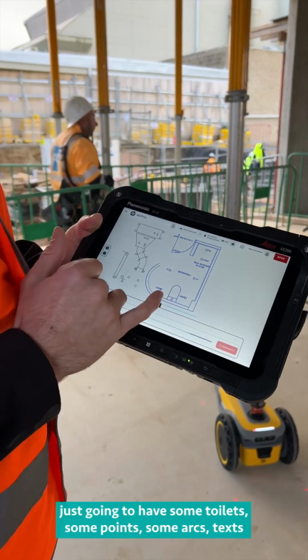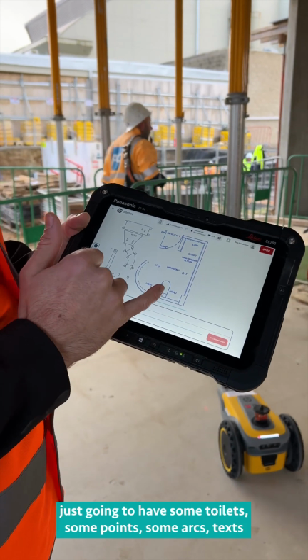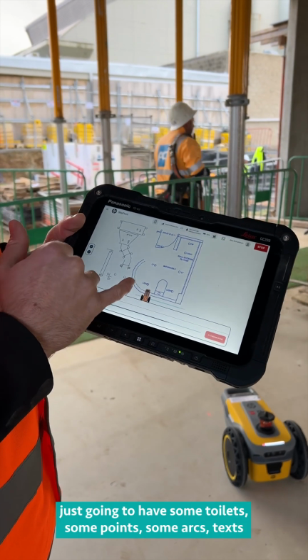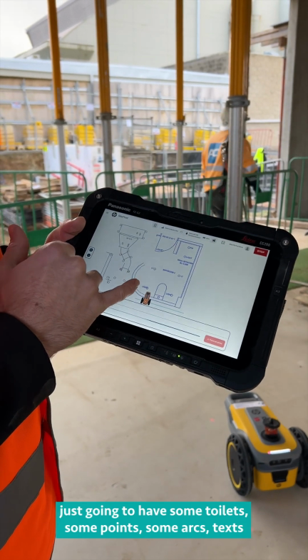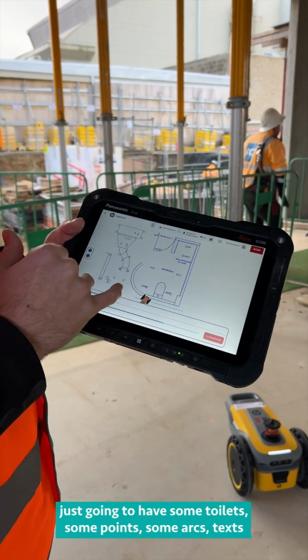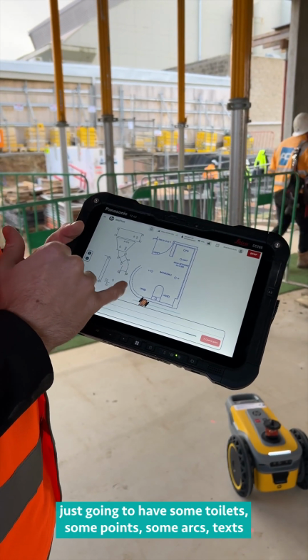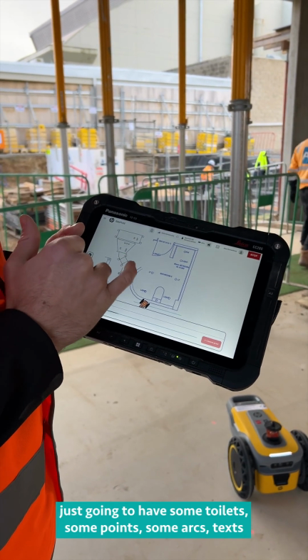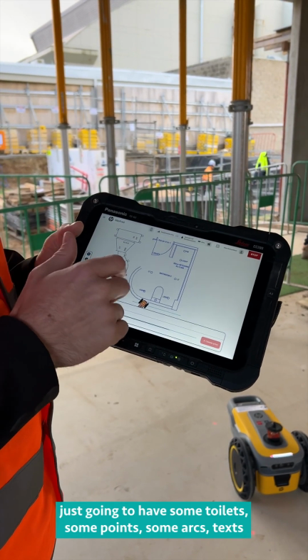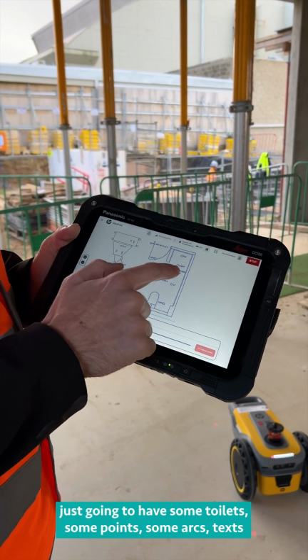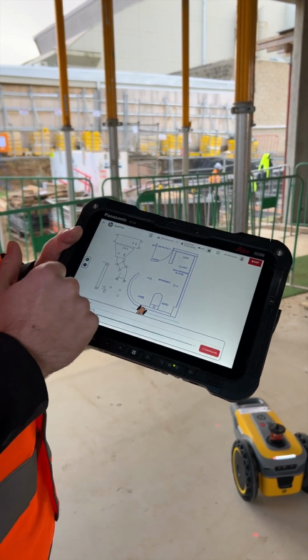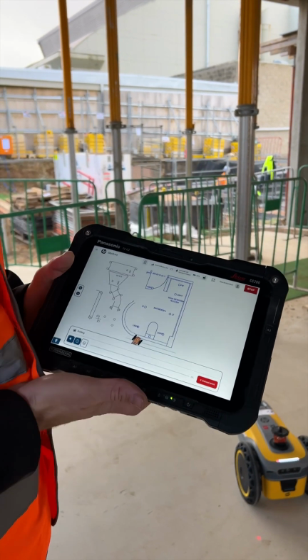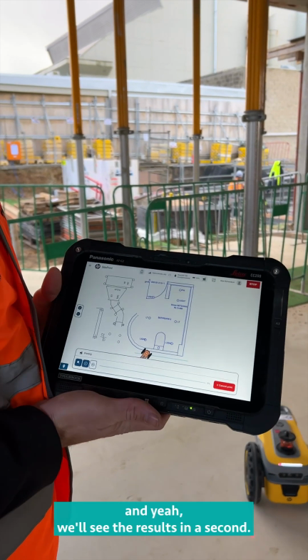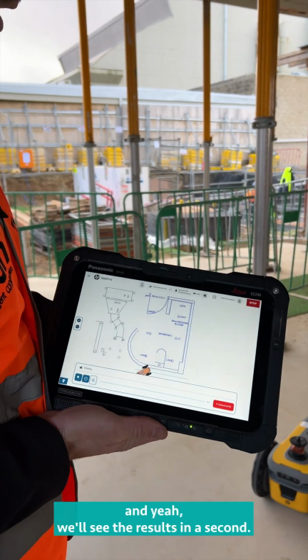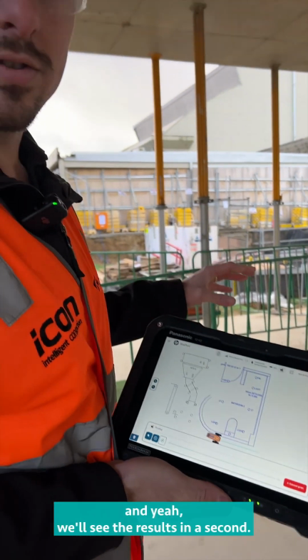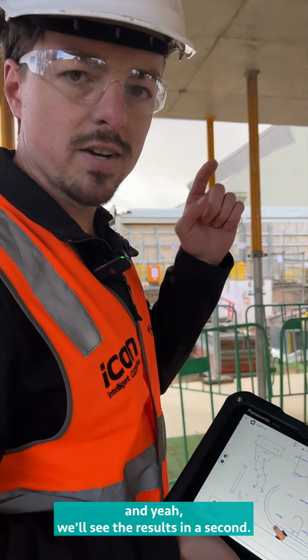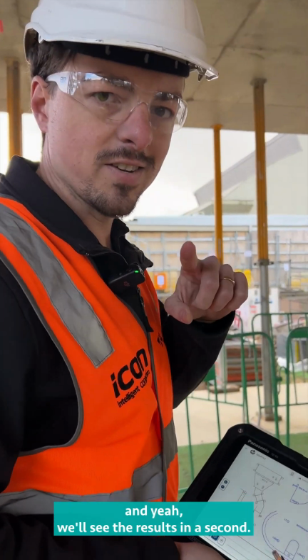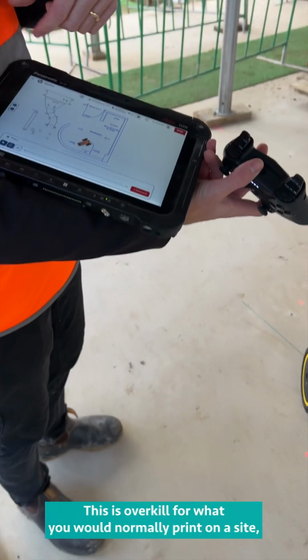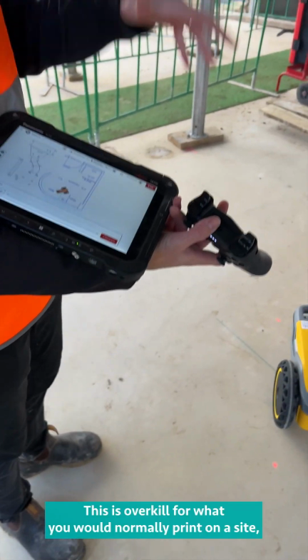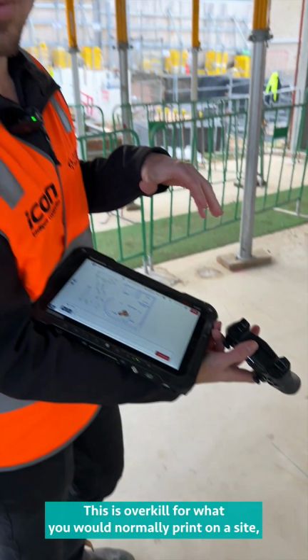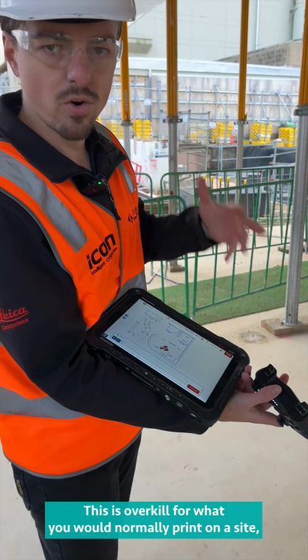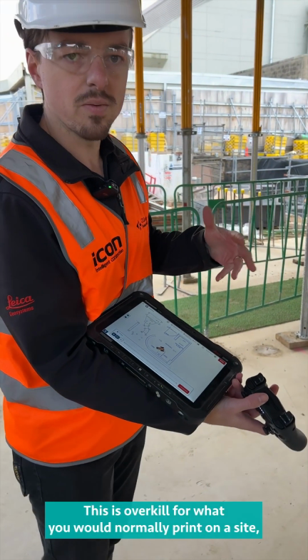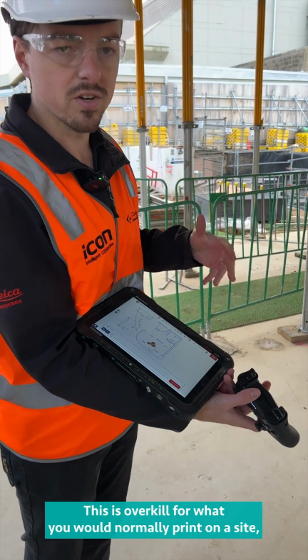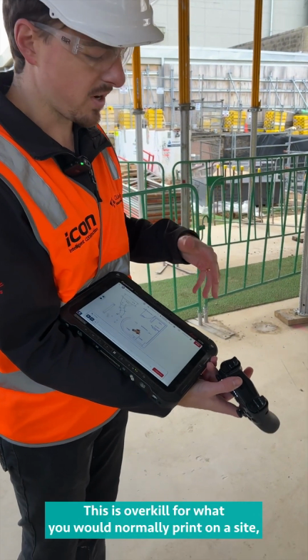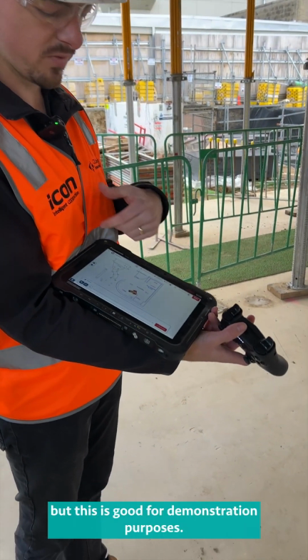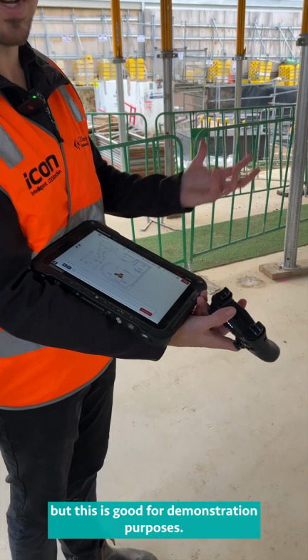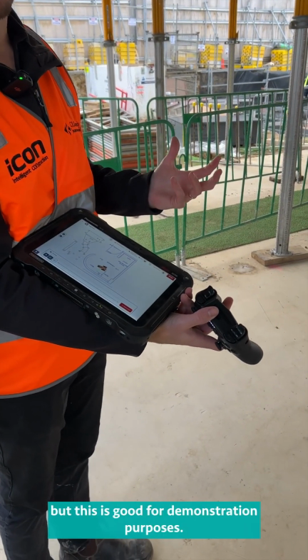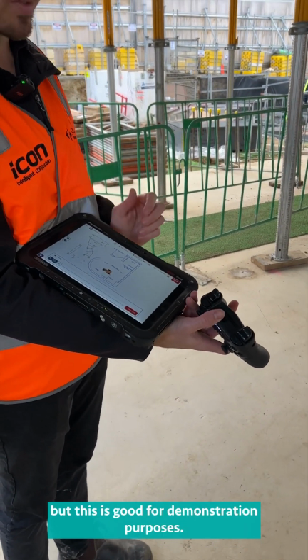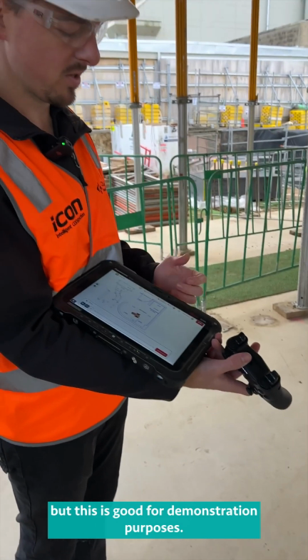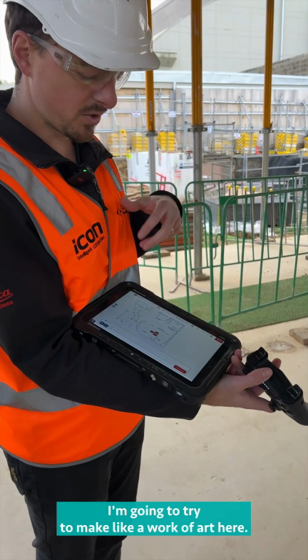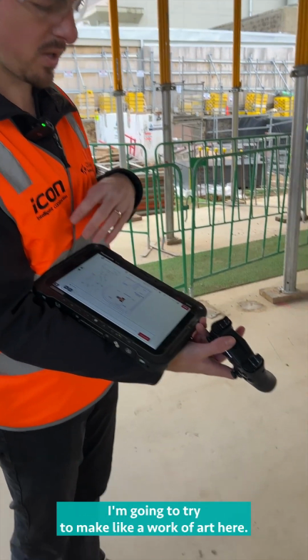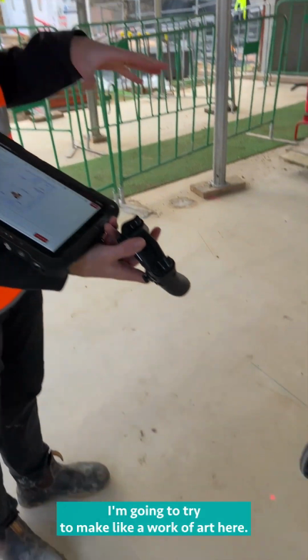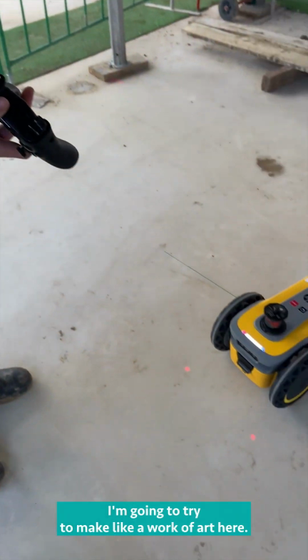The design has some toilets, some points, some arcs, and text. This is overkill for what you would normally print on a site, but it's good for demonstration purposes — I'm going to try and make a work of art here.